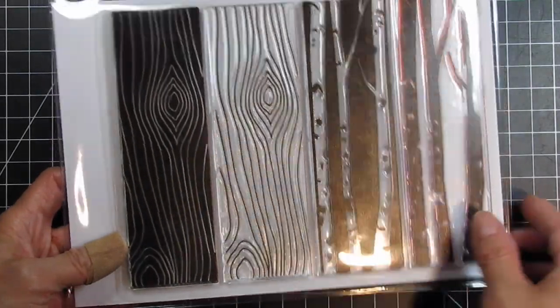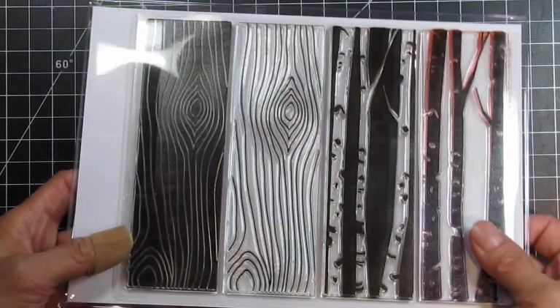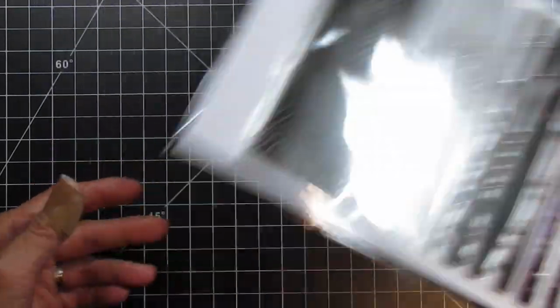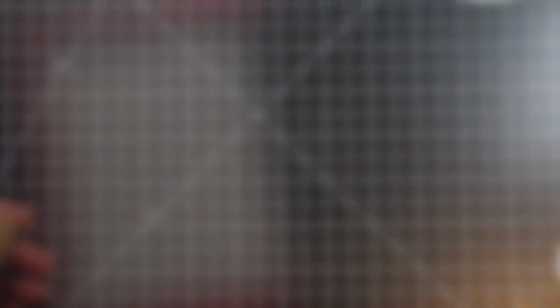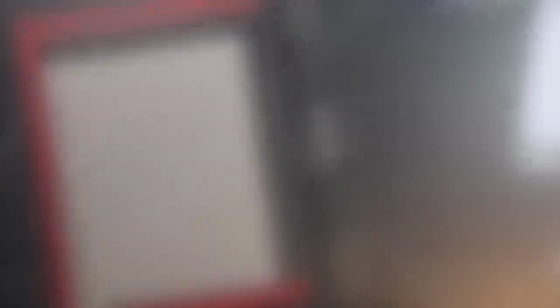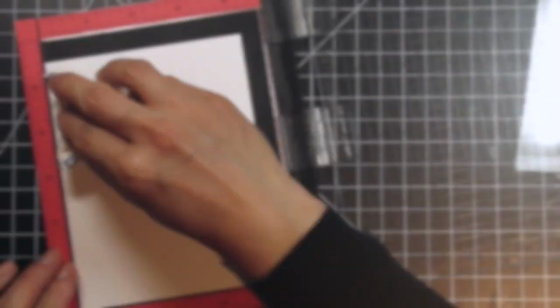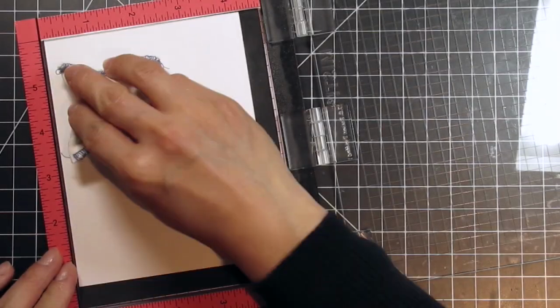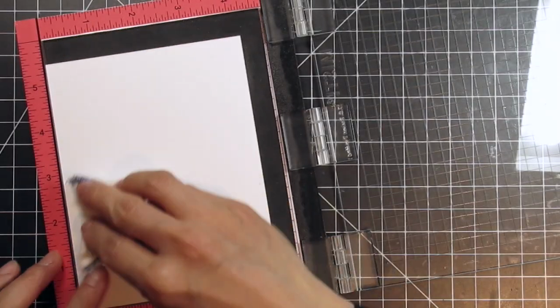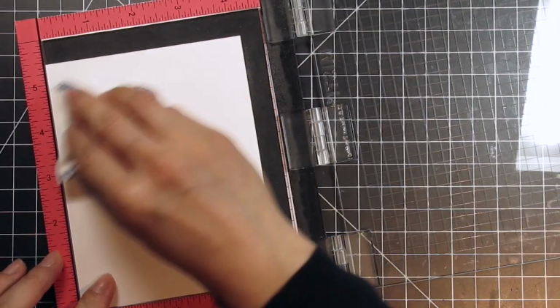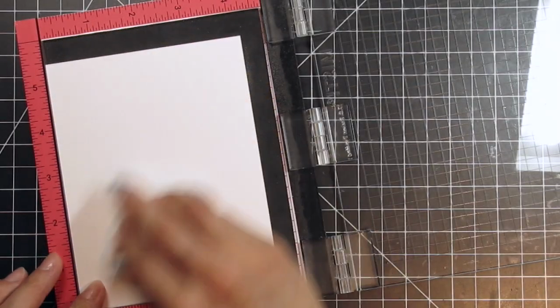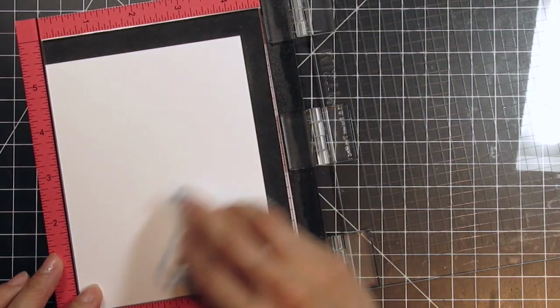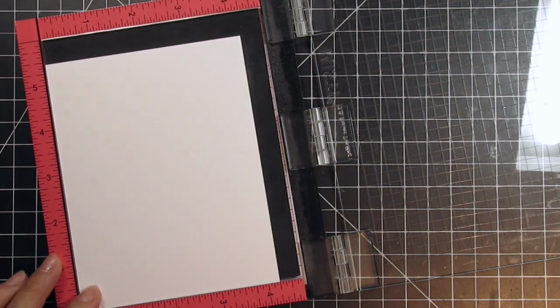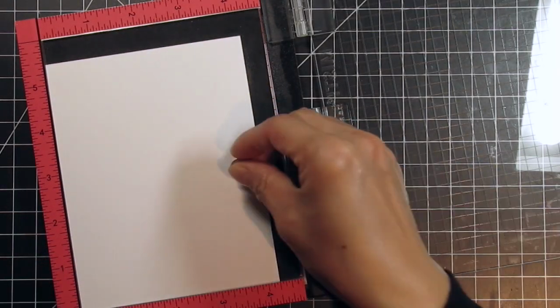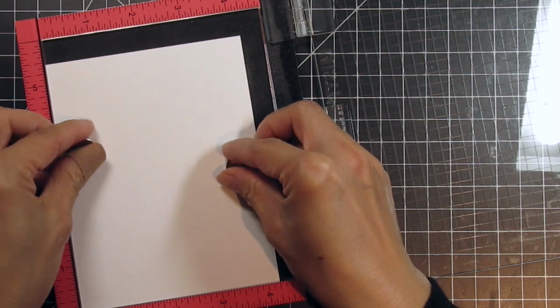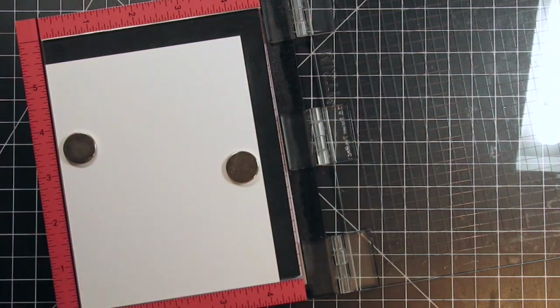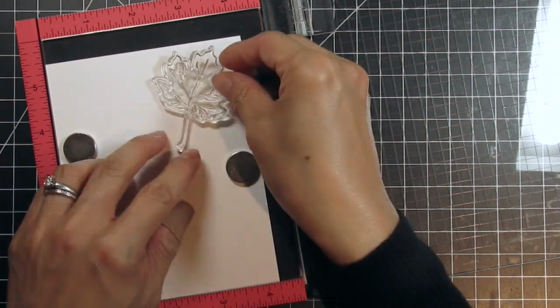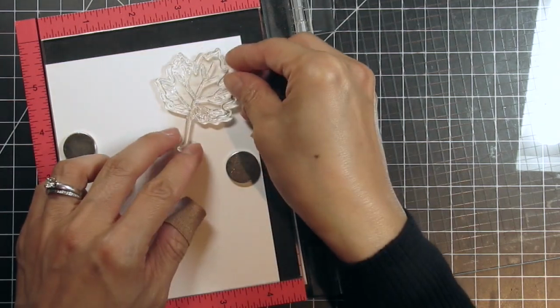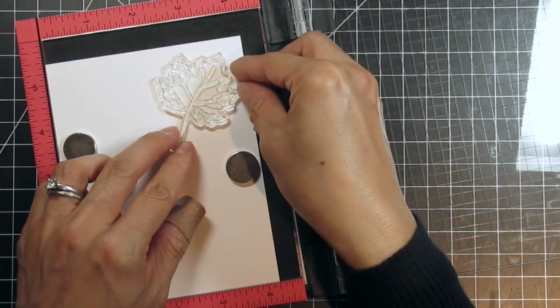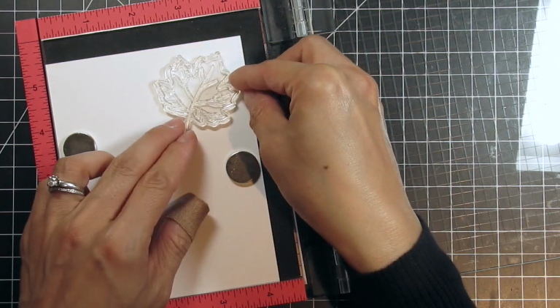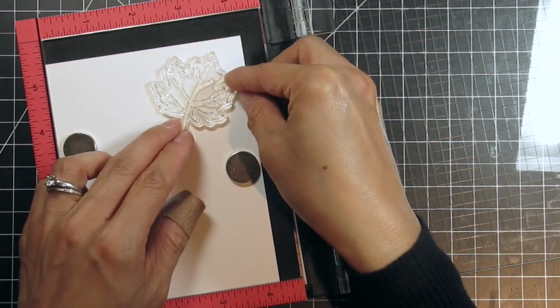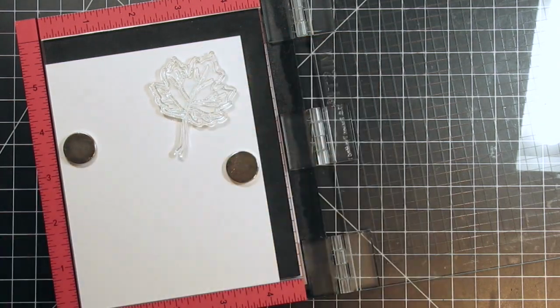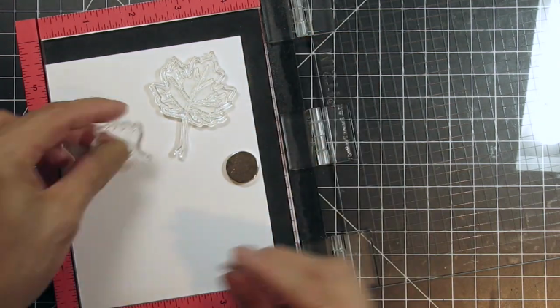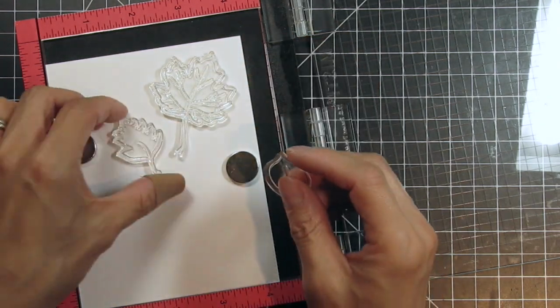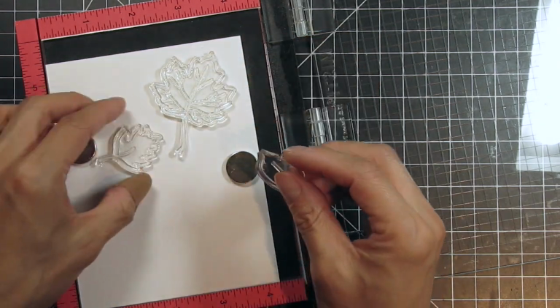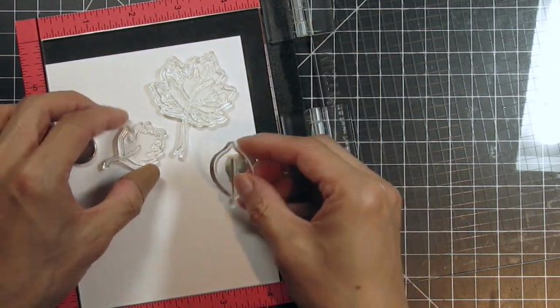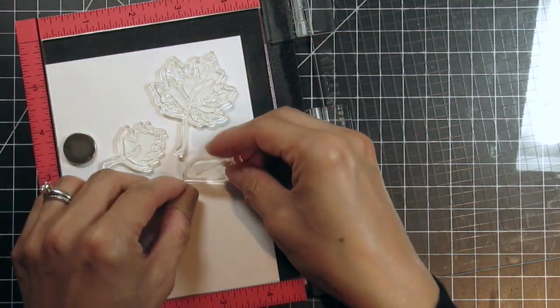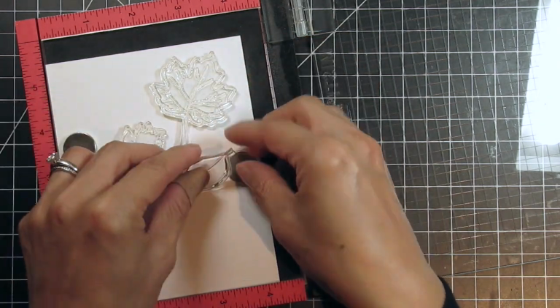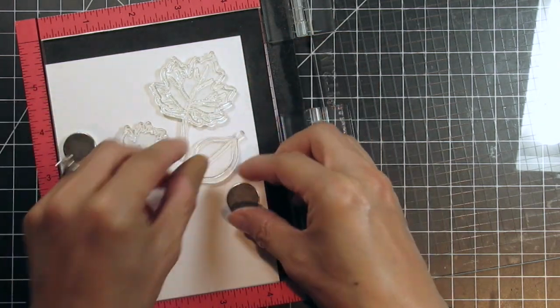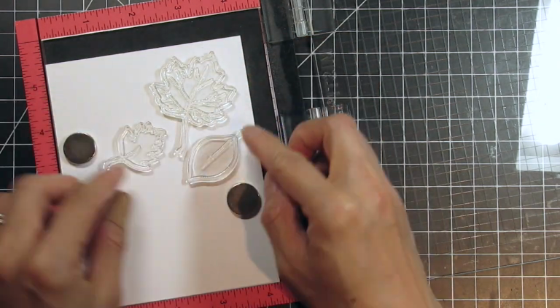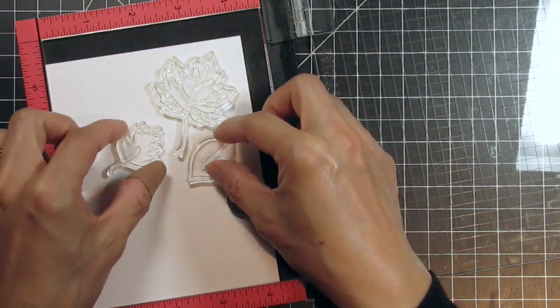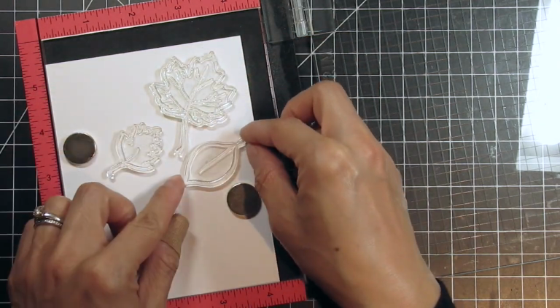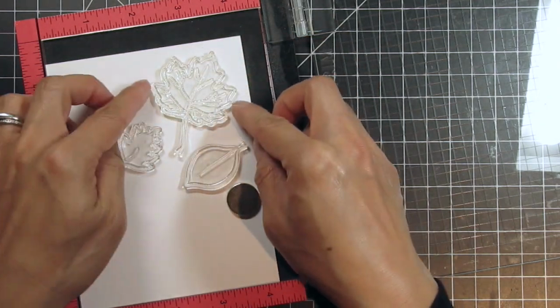I'm starting with a piece of Tim Holtz Distress Watercolor cardstock and I'm using the Magic Powder Bag on it to eliminate stray specs when I apply embossing powder.